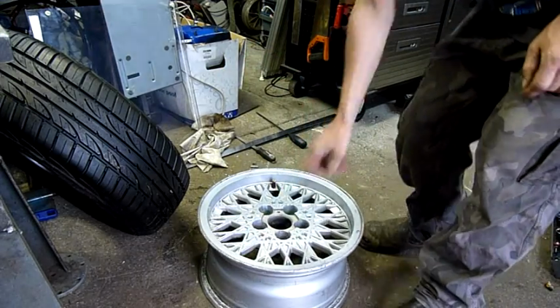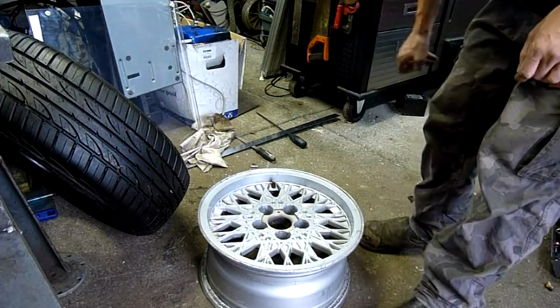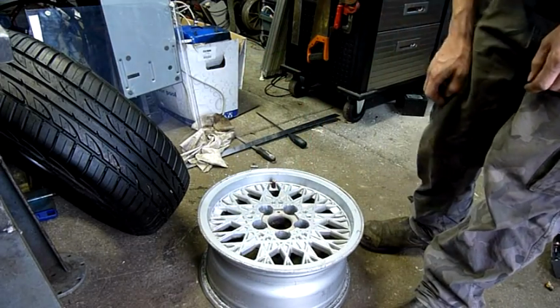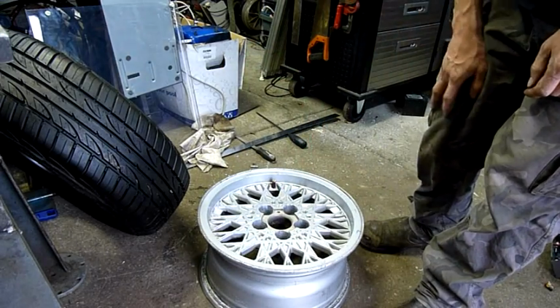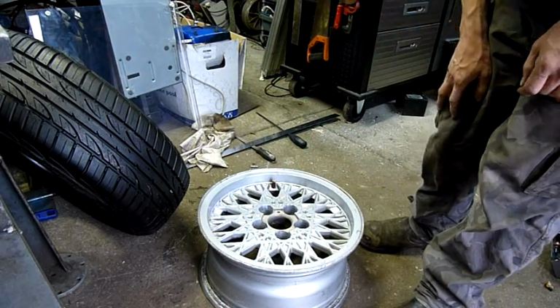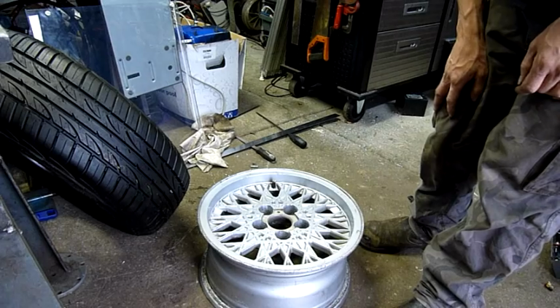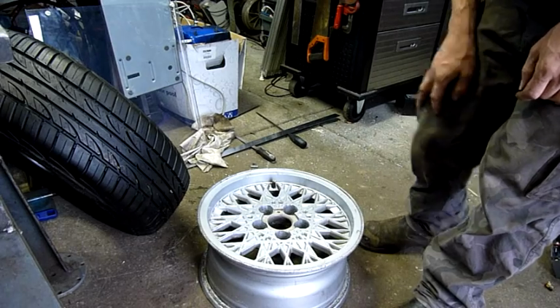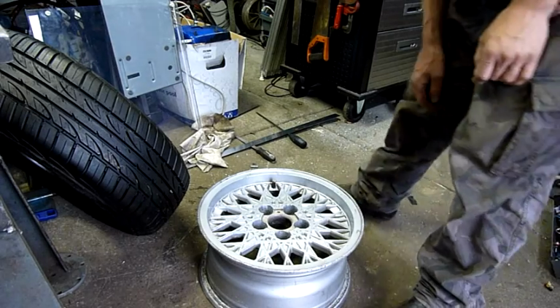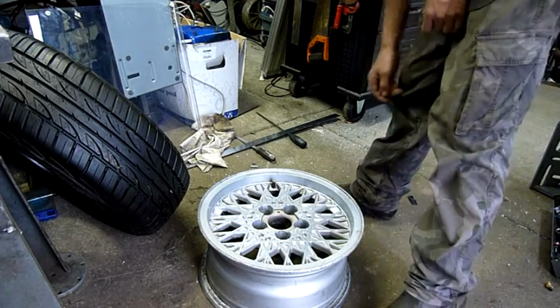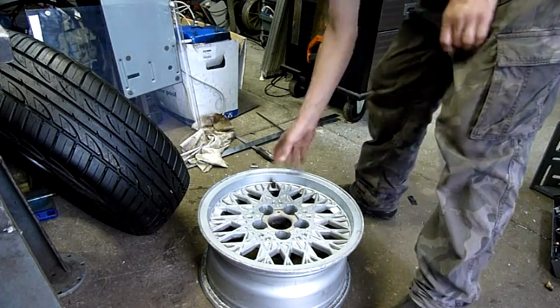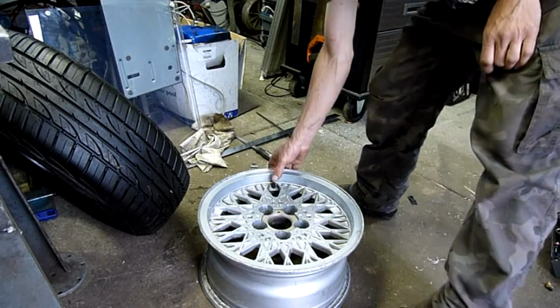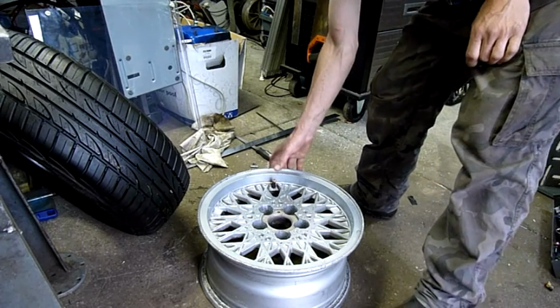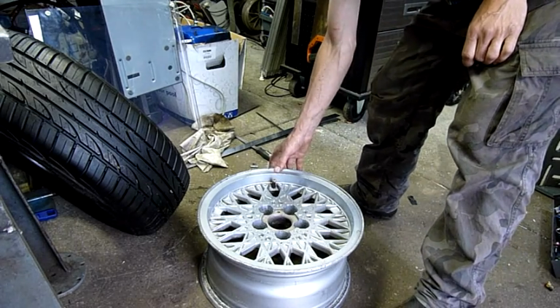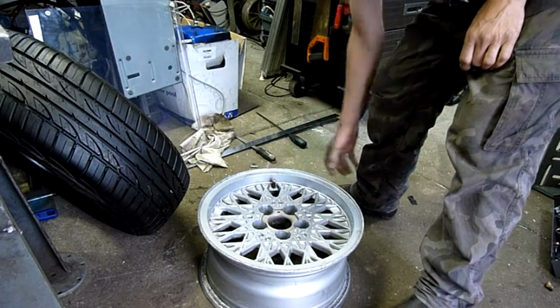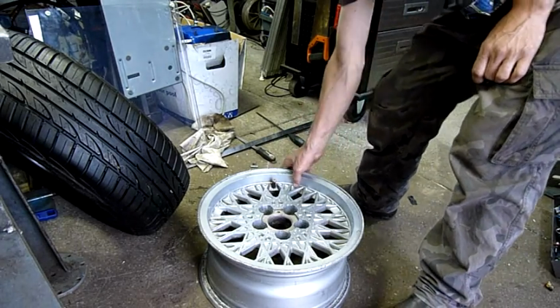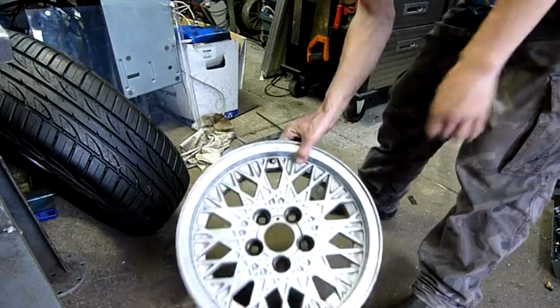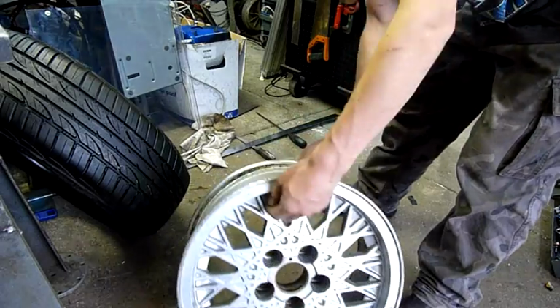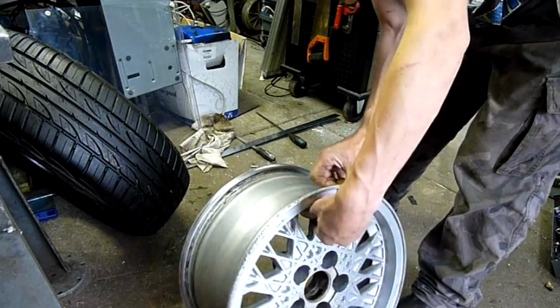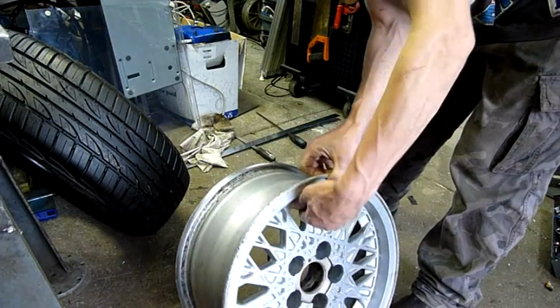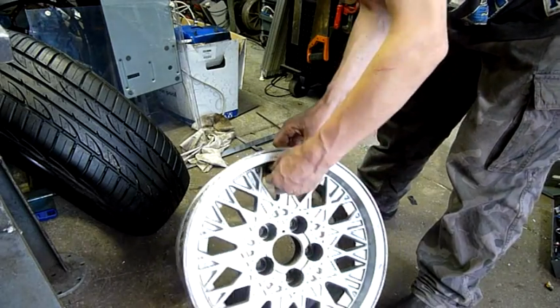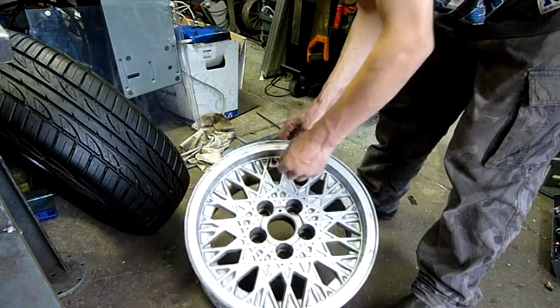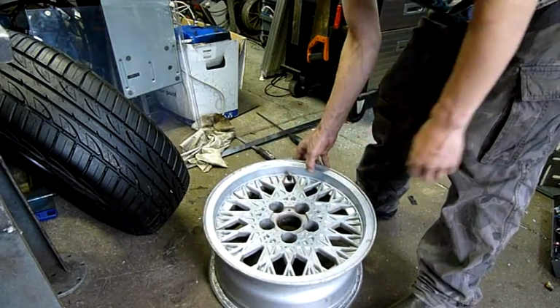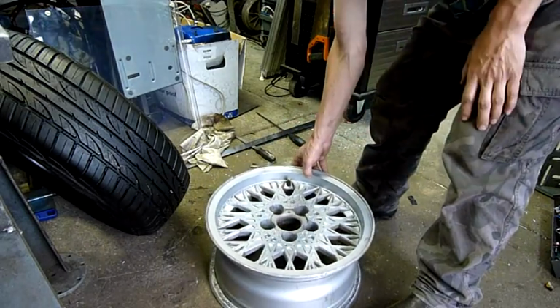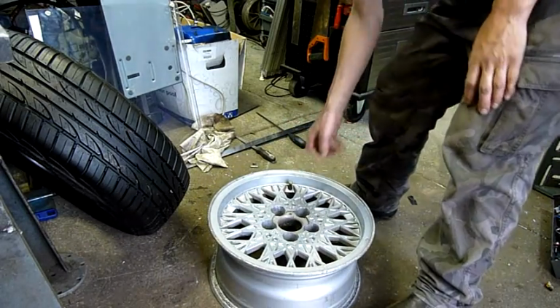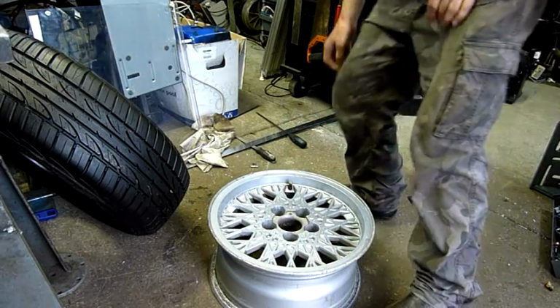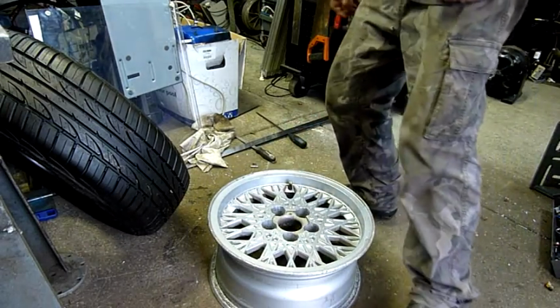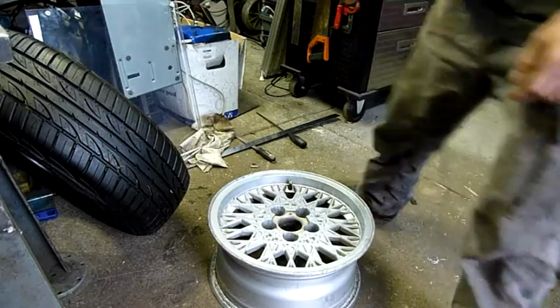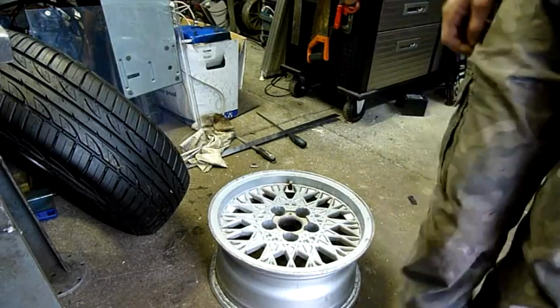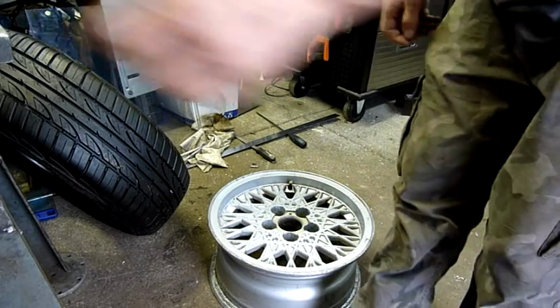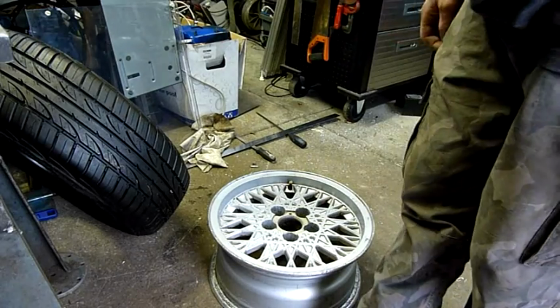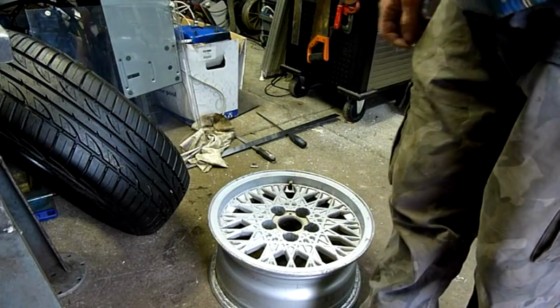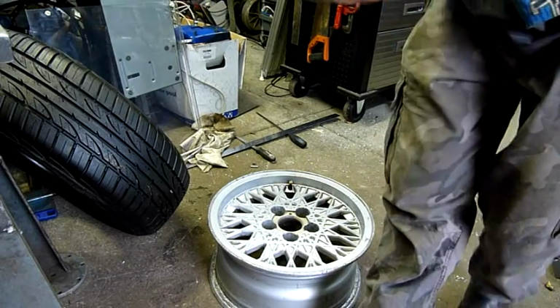I haven't replaced the valve stem simply because I don't have one of that length. I've got longer ones but they're too long. This one seems to be fairly good — it's not perished. Normally I'd replace them anyway, I just don't have the shorter valve stems.